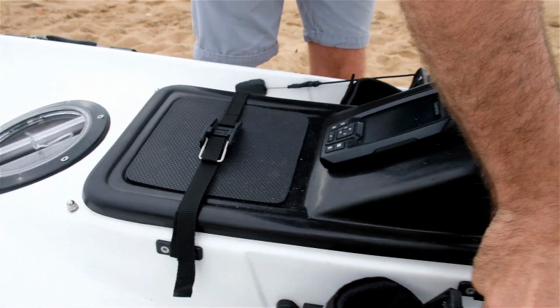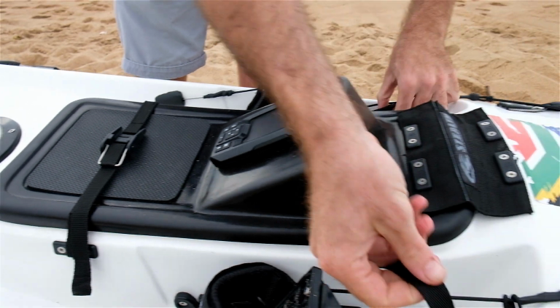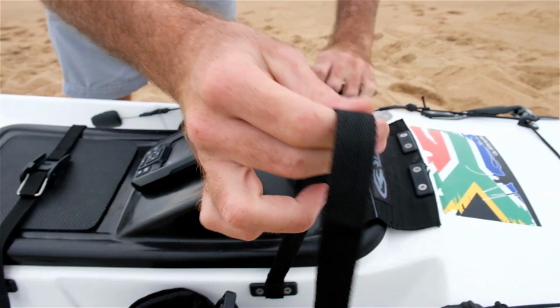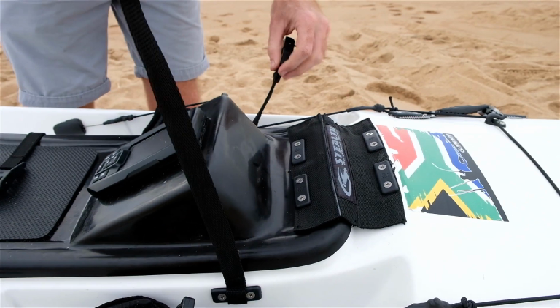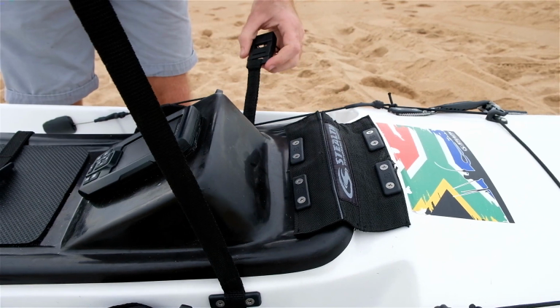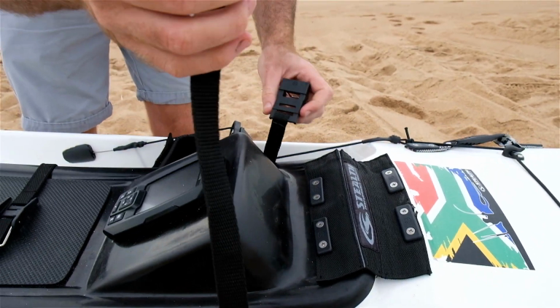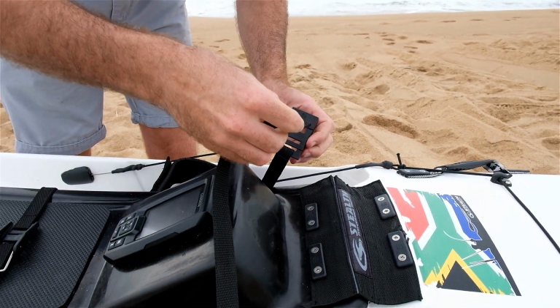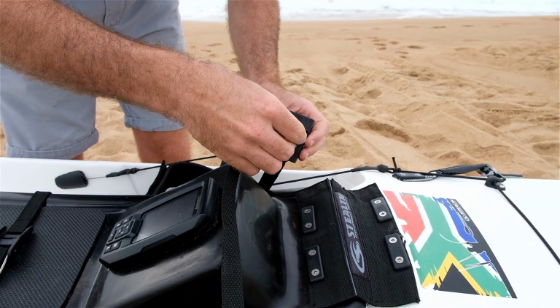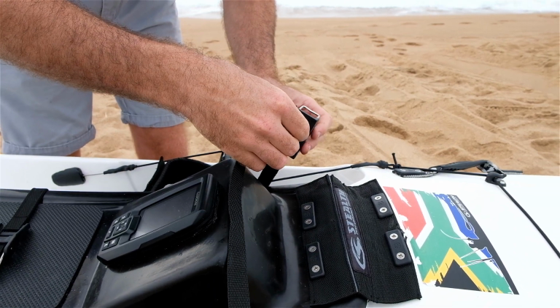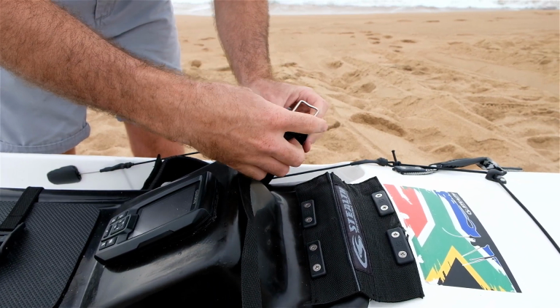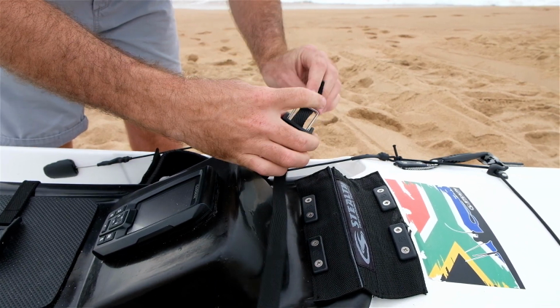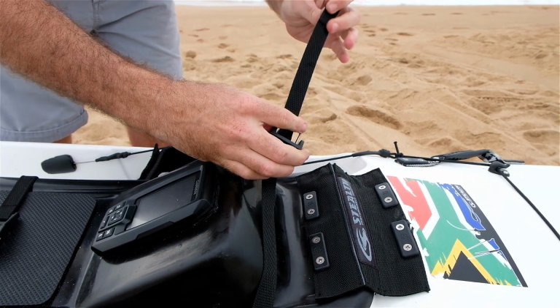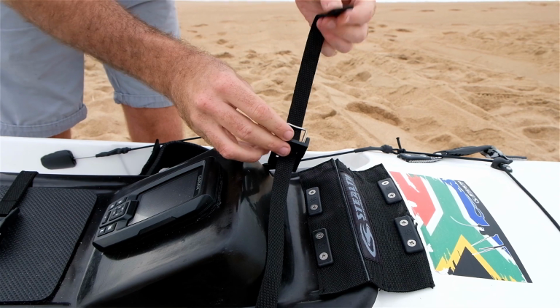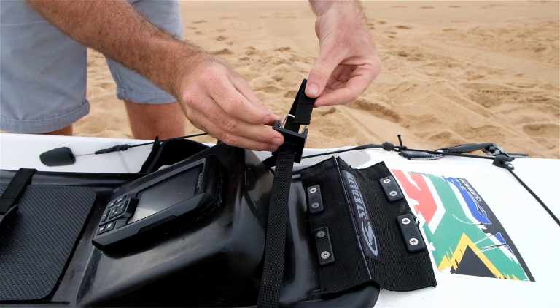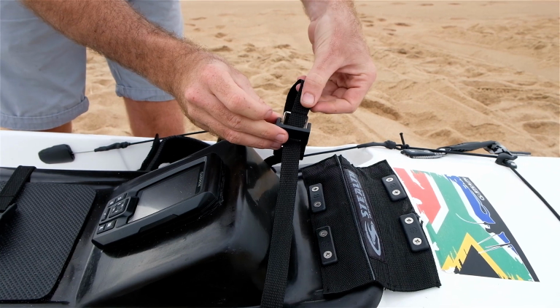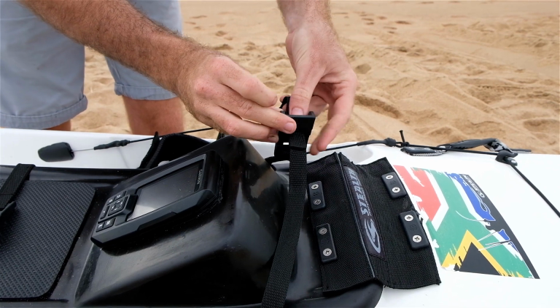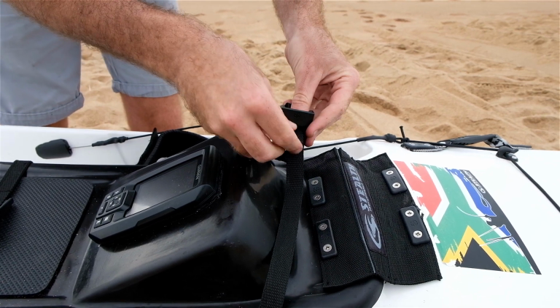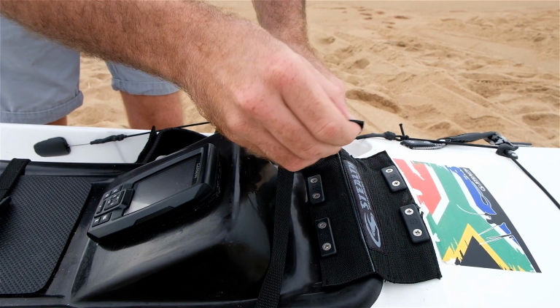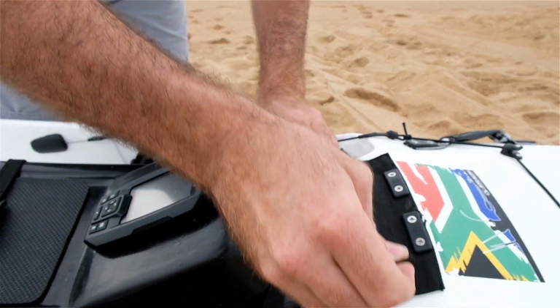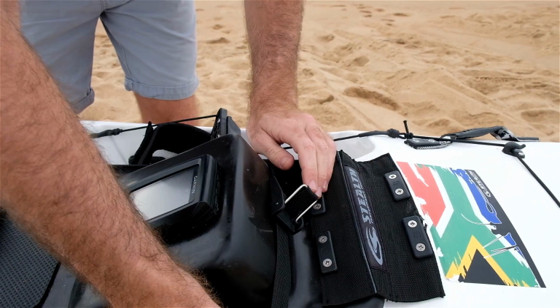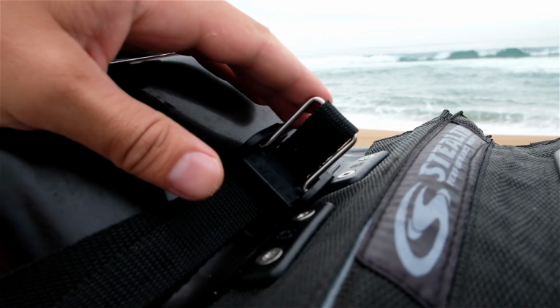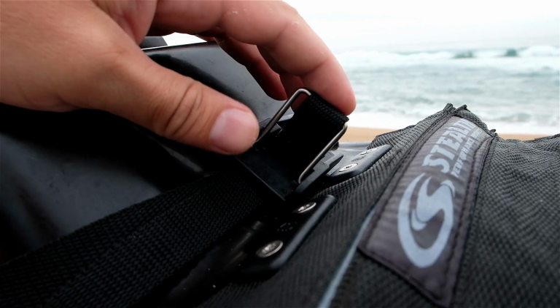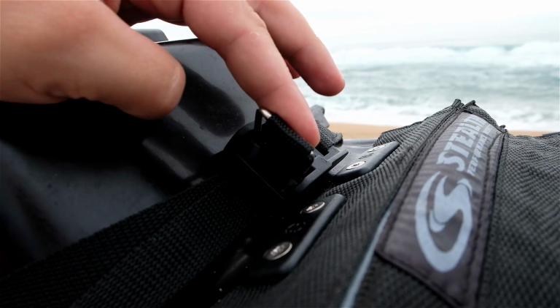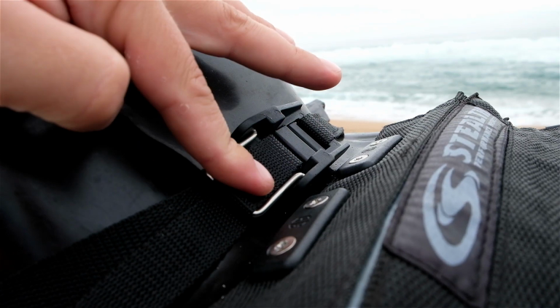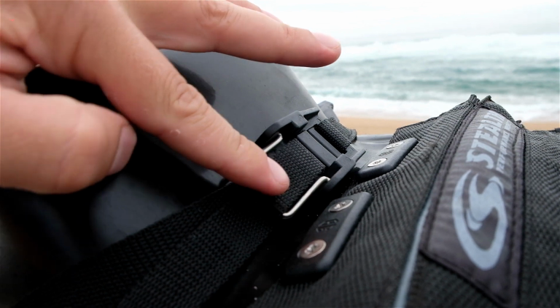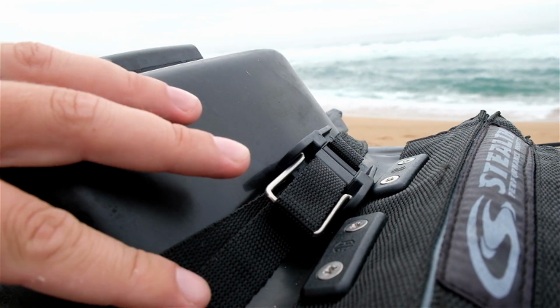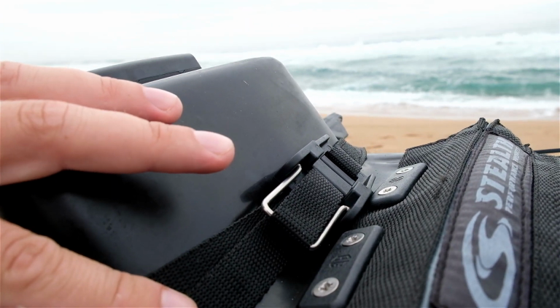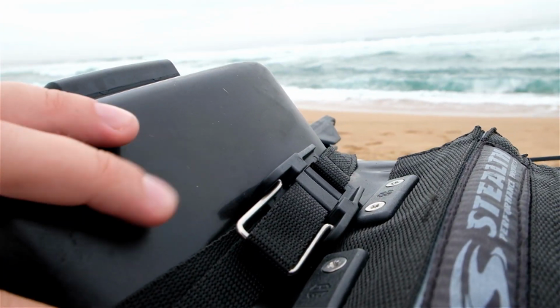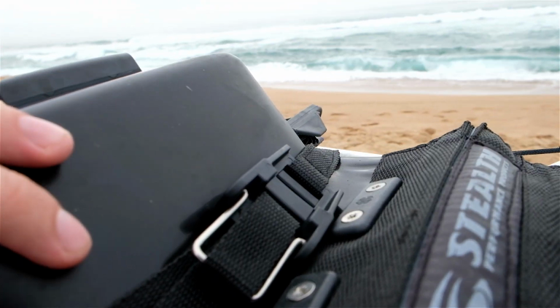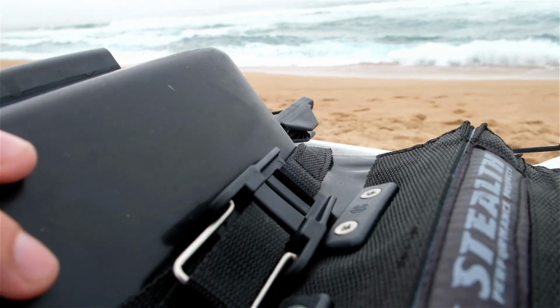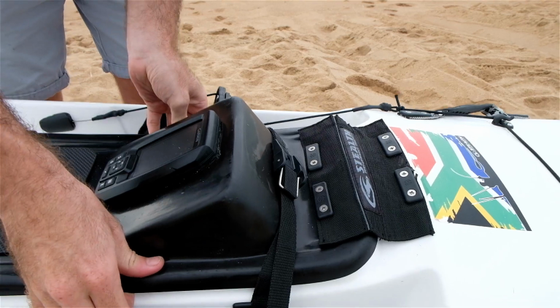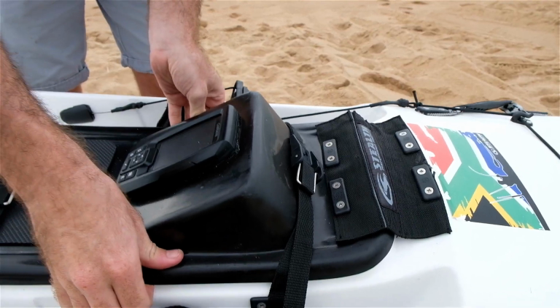You do the same on the front: through the big hole, over the stainless steel, and back through the same hole. Pull it tight, clip over. That's now fit.